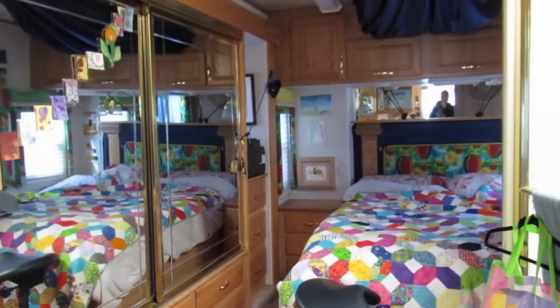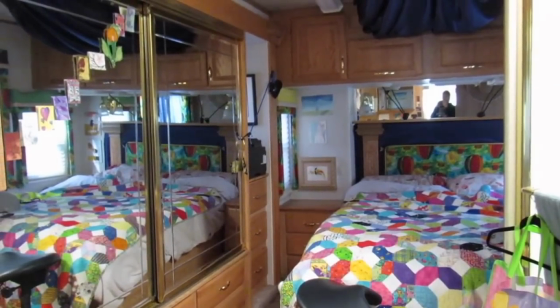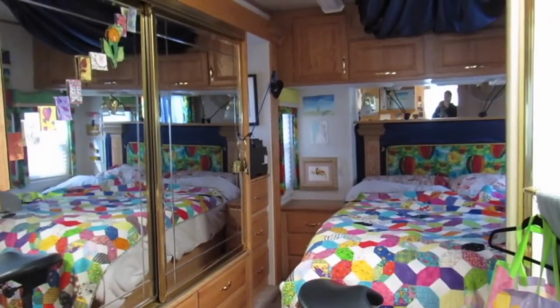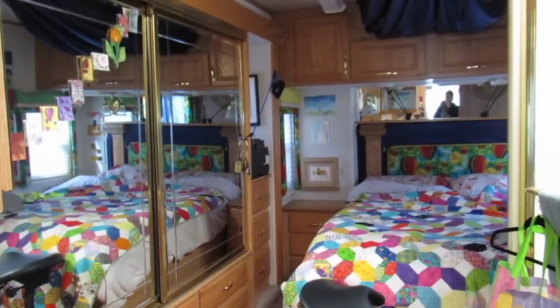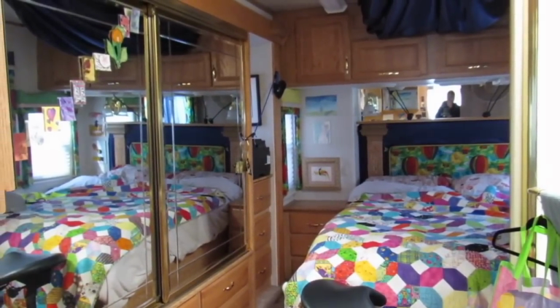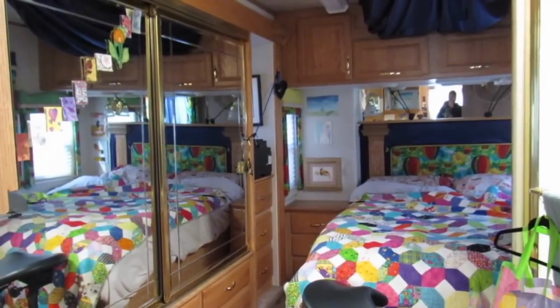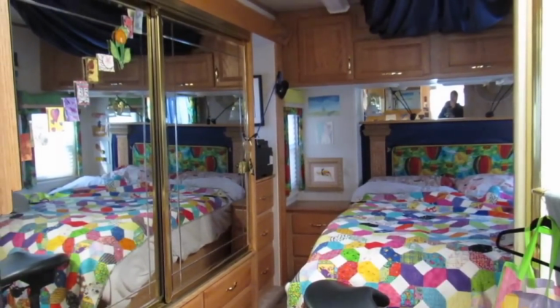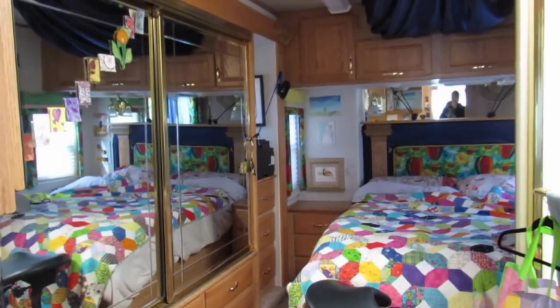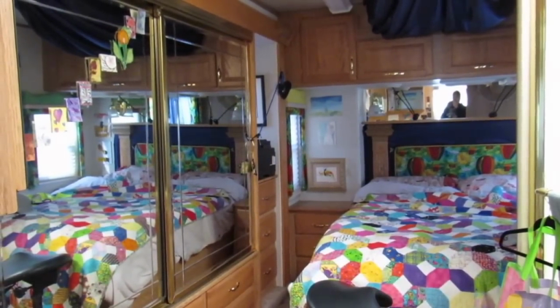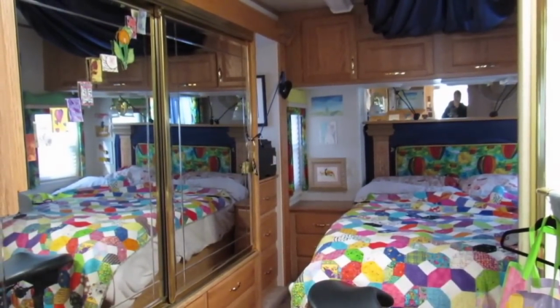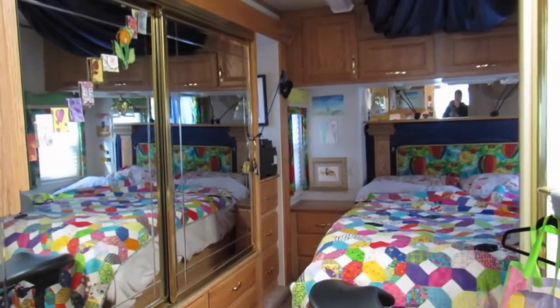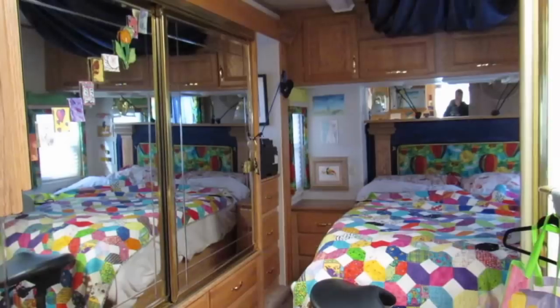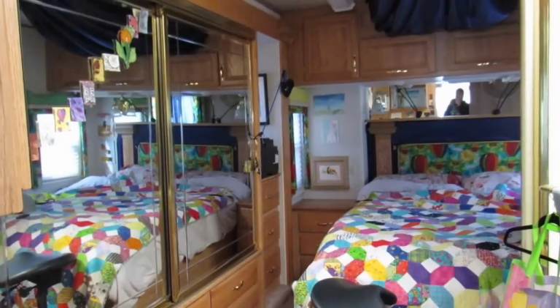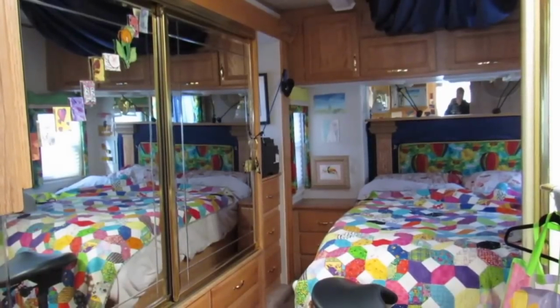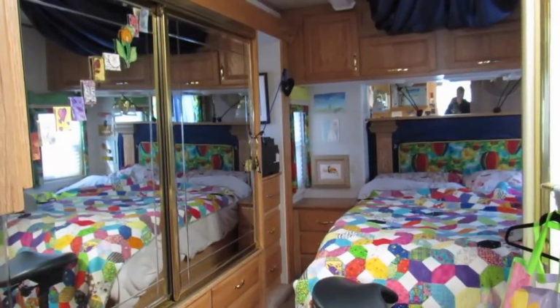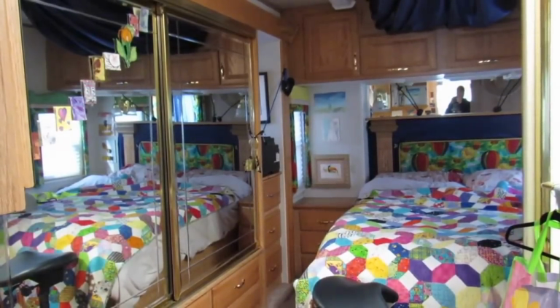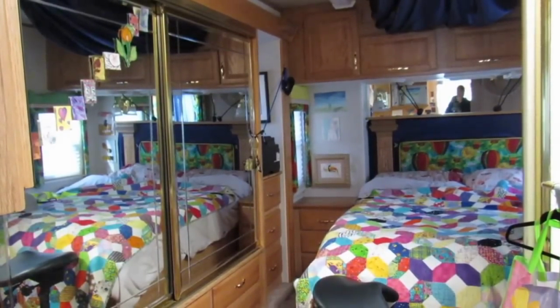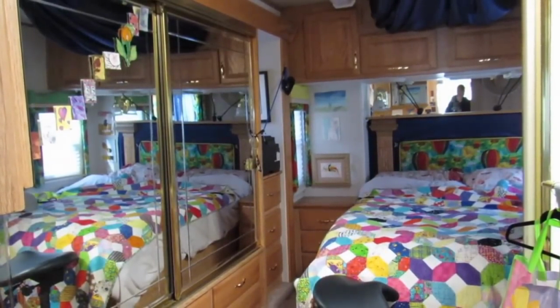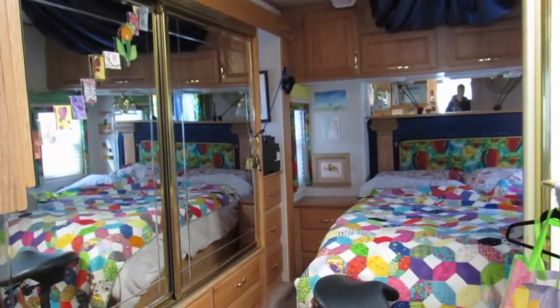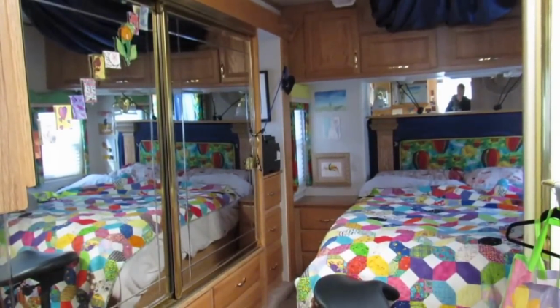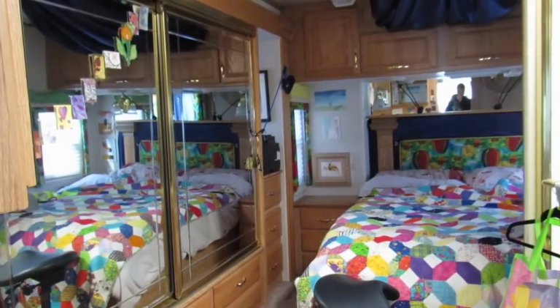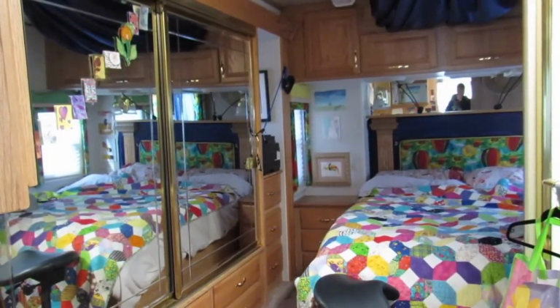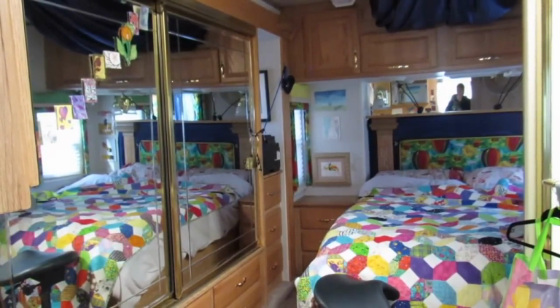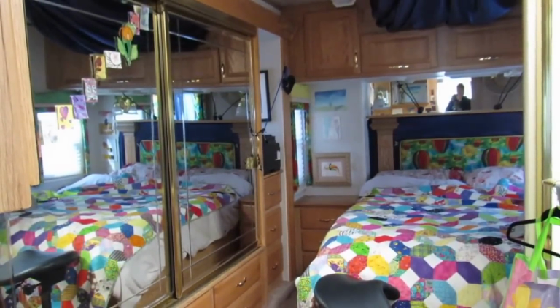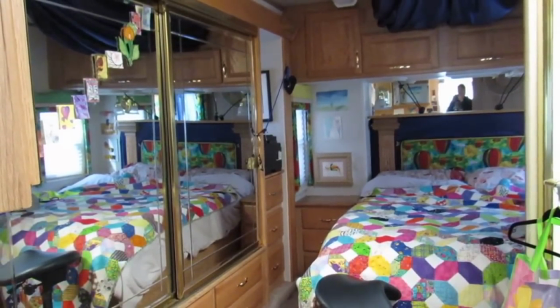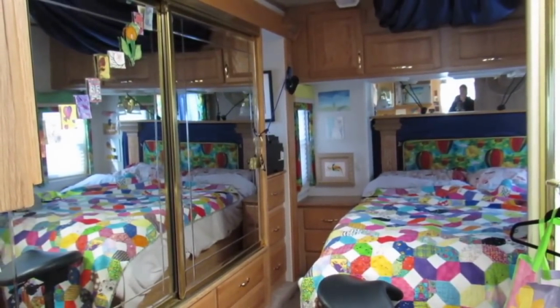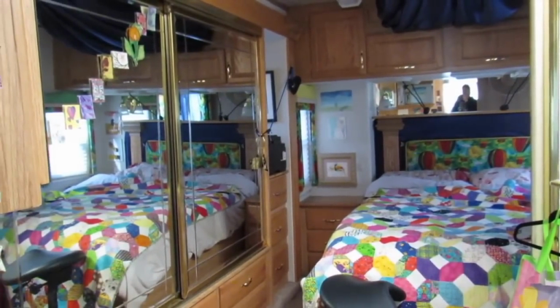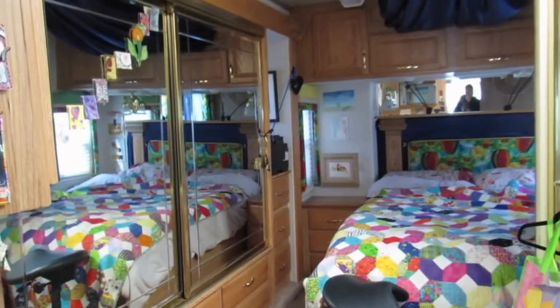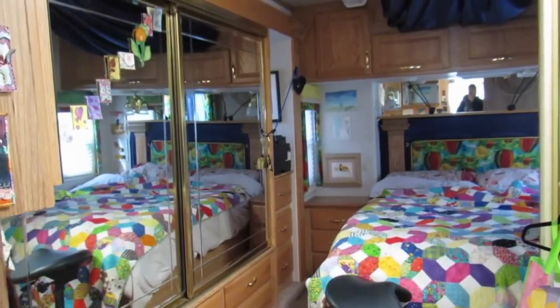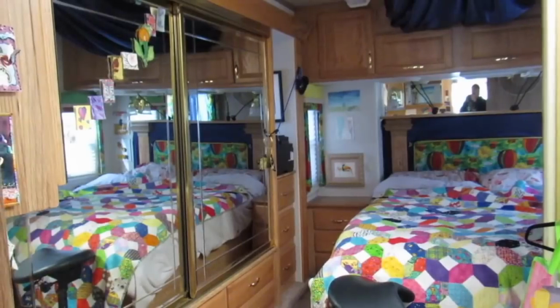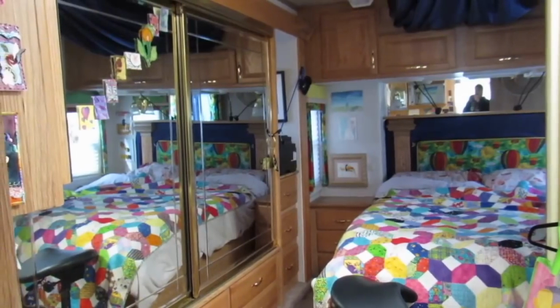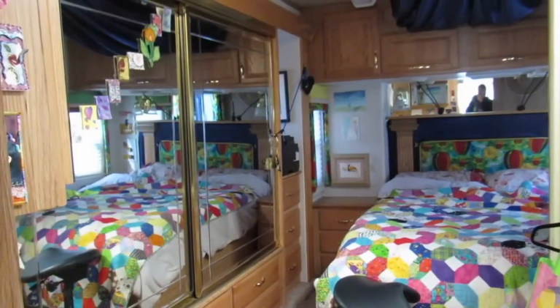All right, this is Nicole. I'm getting ready to take the art bus out to get propane and to top off the diesel fuel and maybe run a couple errands while I'm out and about, and I'm getting ready to pull in the slide out.